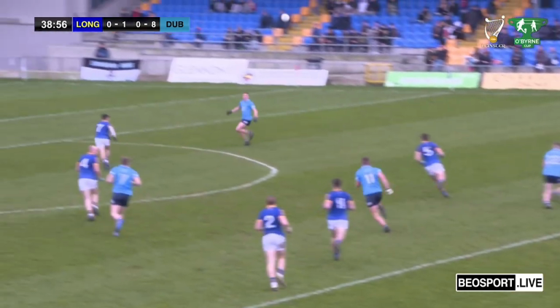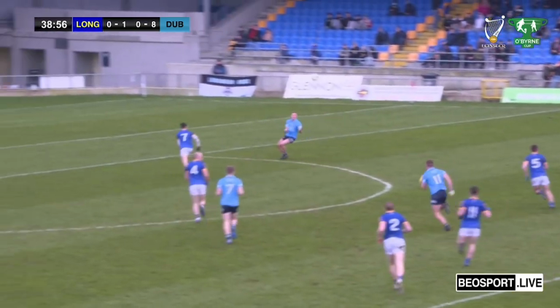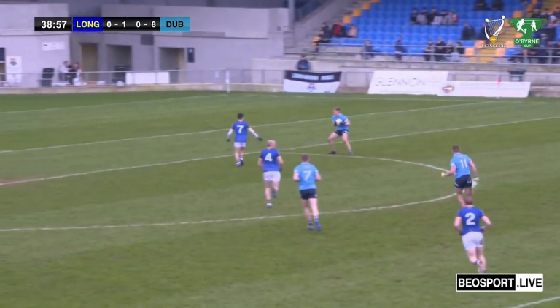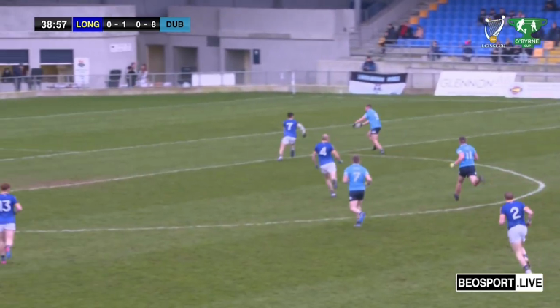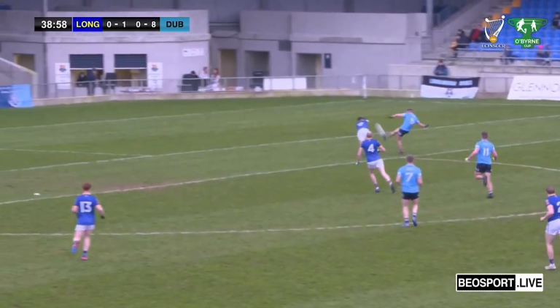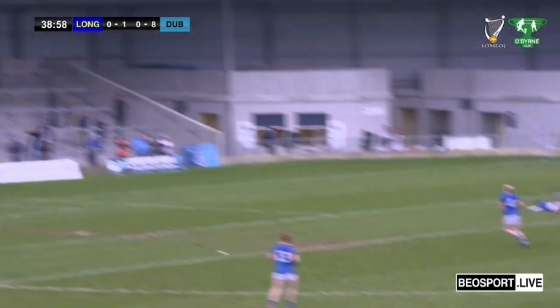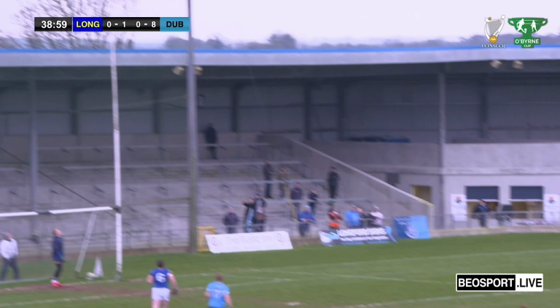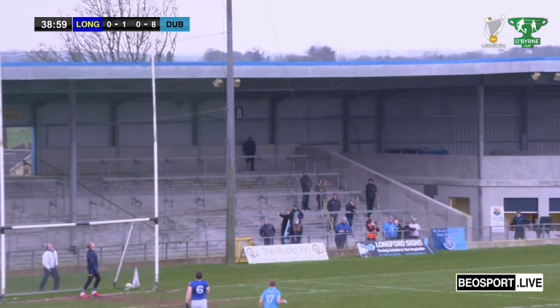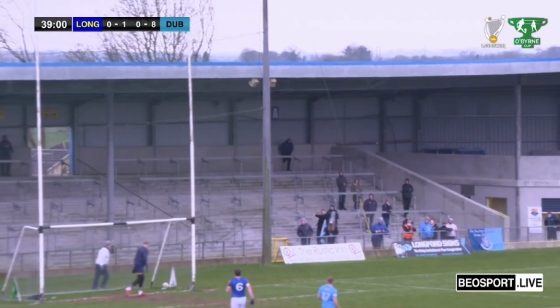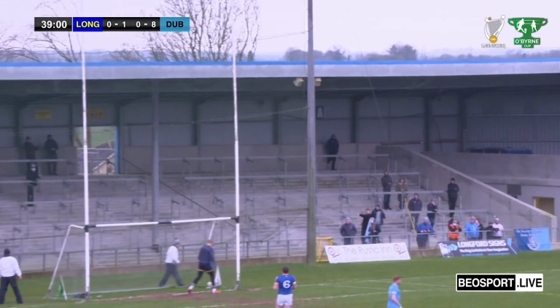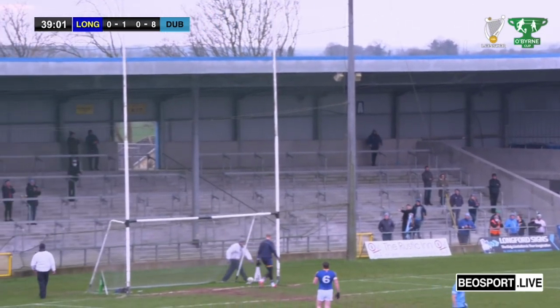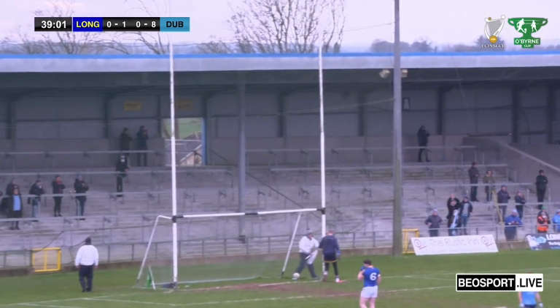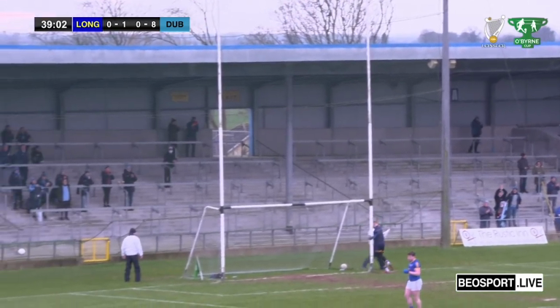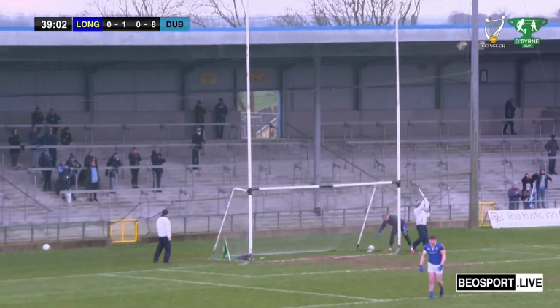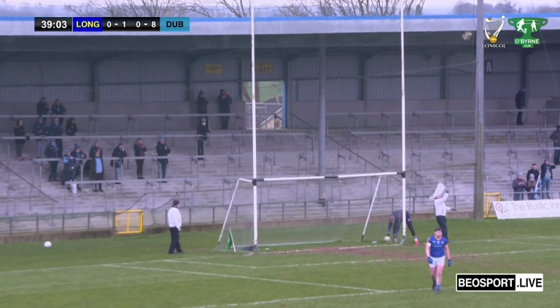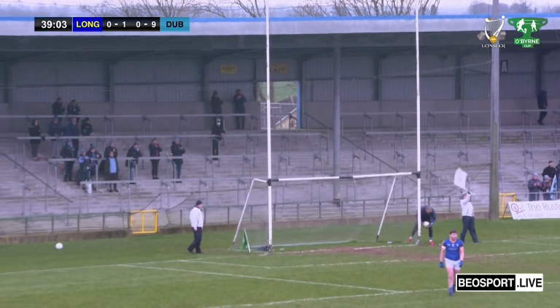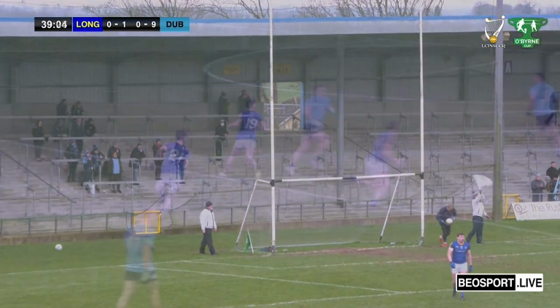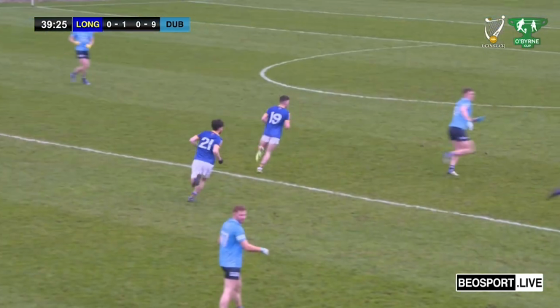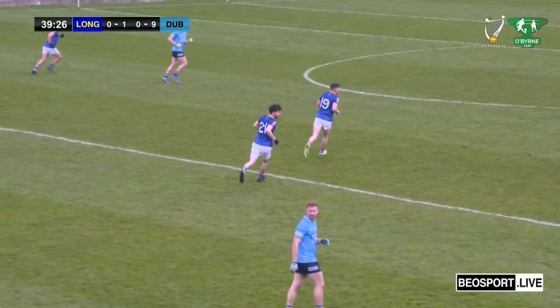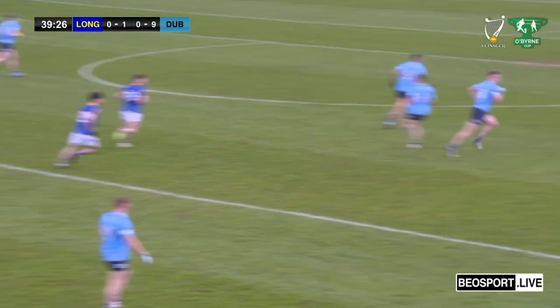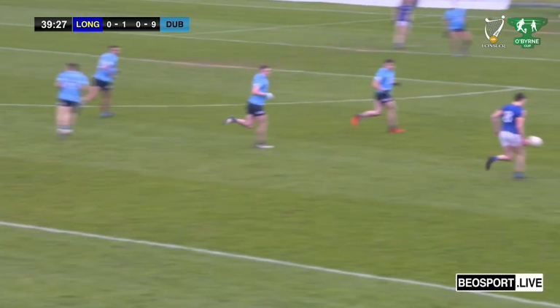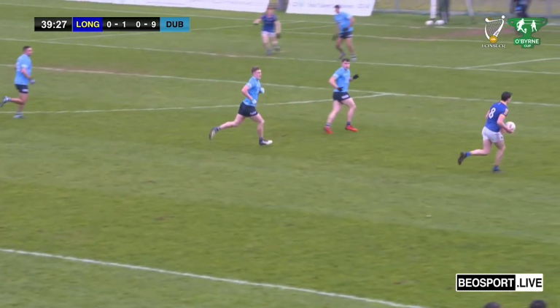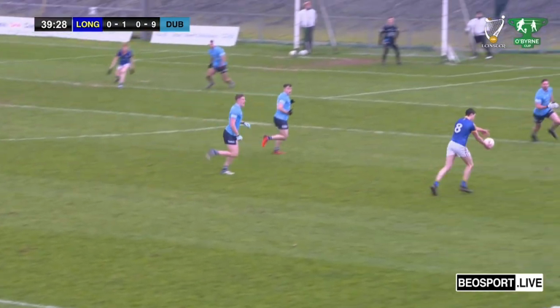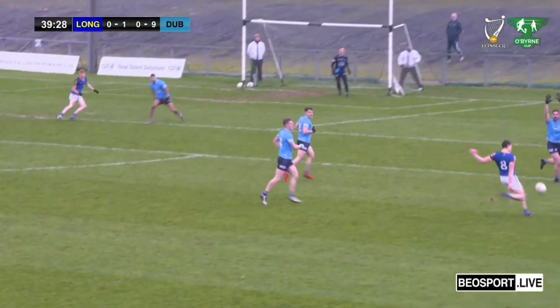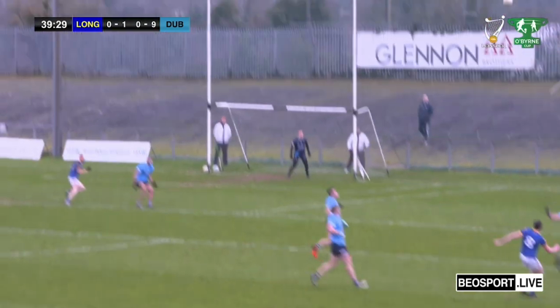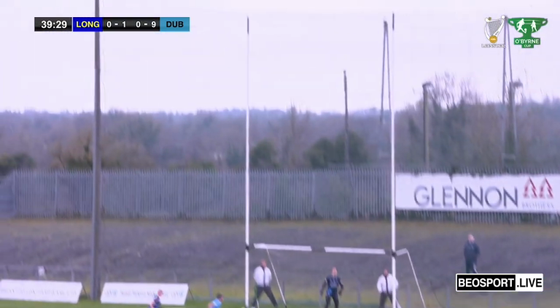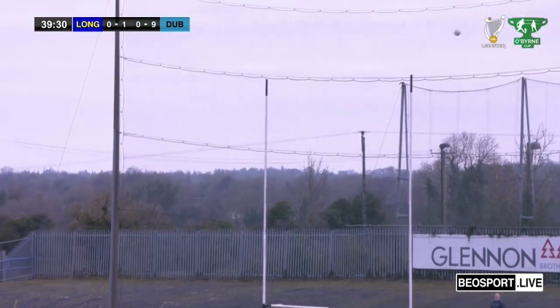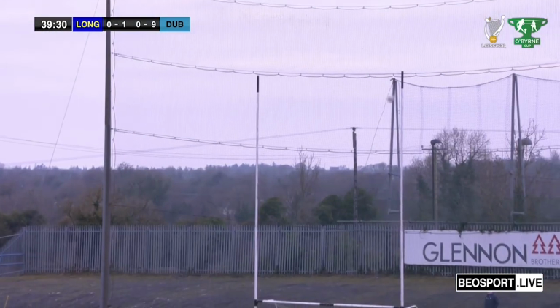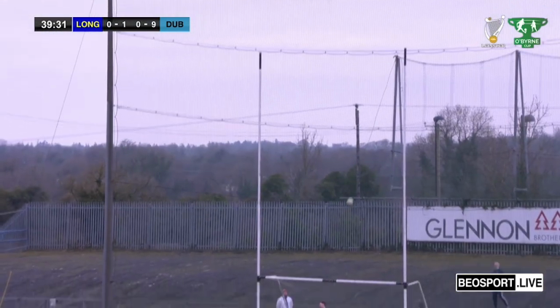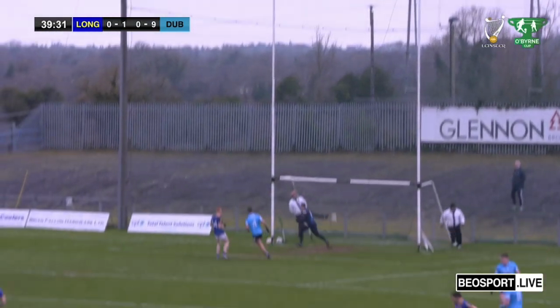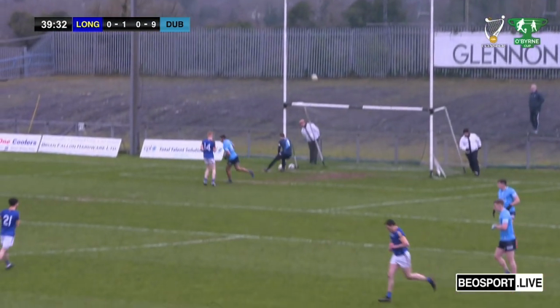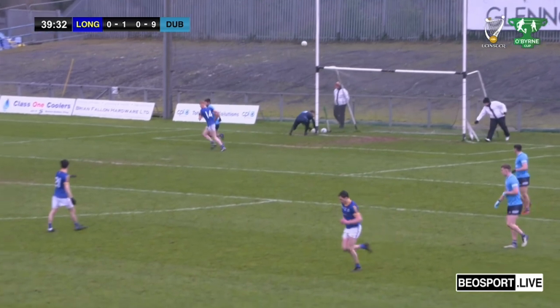Harry Ladd plays a lovely ball across — a lovely ball to Bugler. Bugler takes the shot and the chairs go up — that's a lovely point from Dublin. Kilkenny gives it out to Darren Gallagher. Darren Gallagher looks up, decides to have a shot — will it curl in? That's a lovely point and it's a second point for Longford.